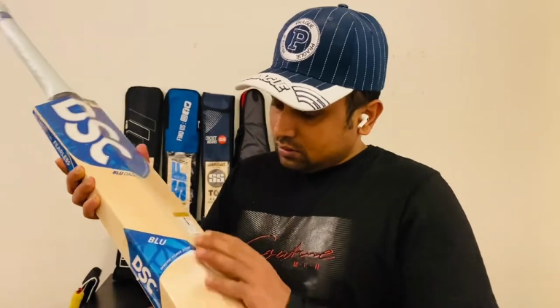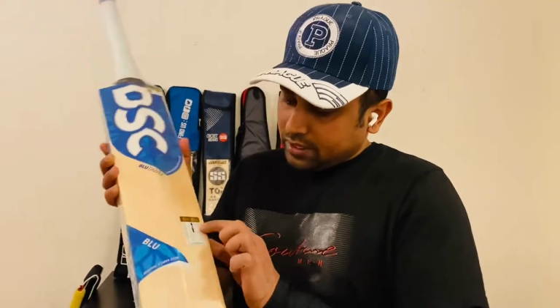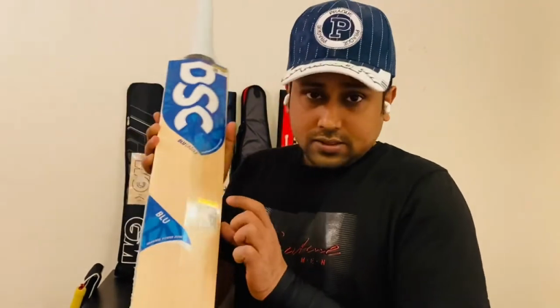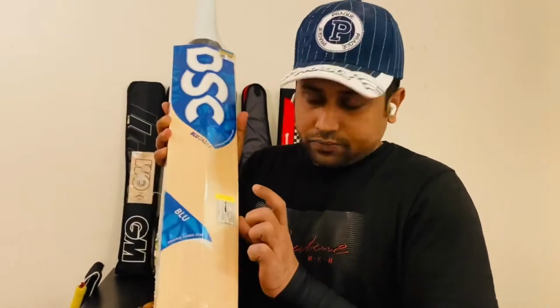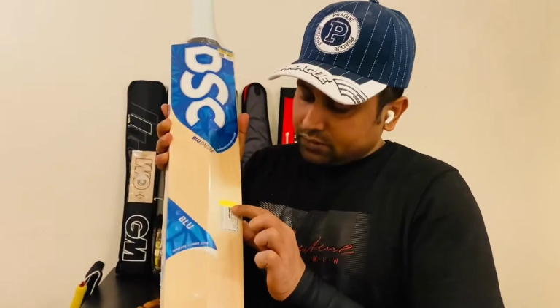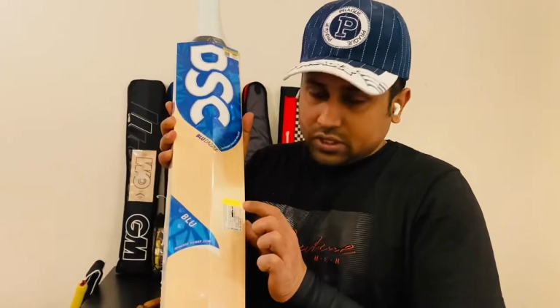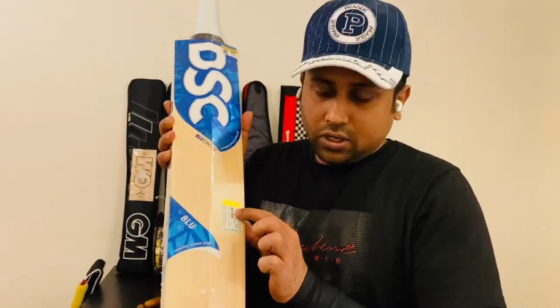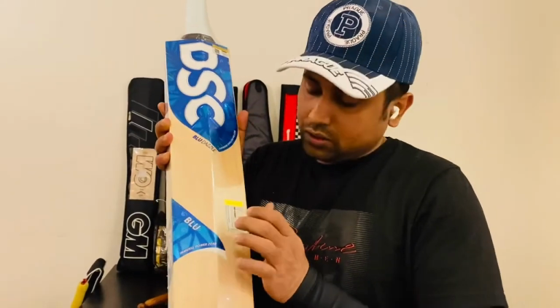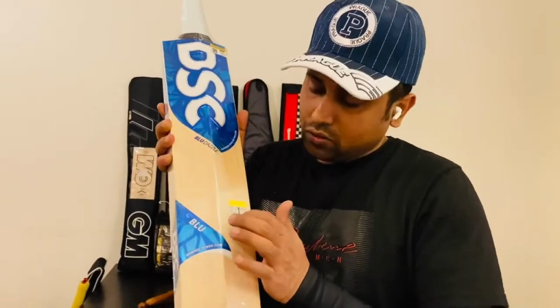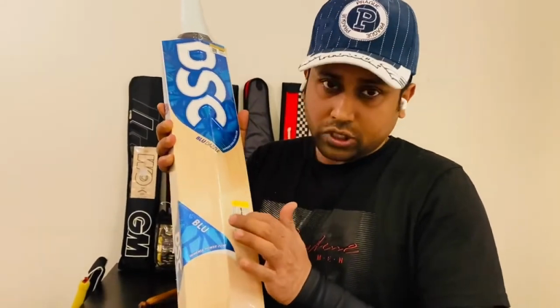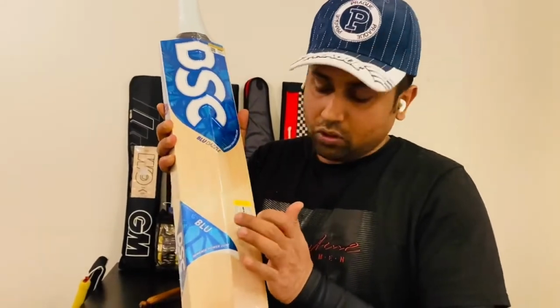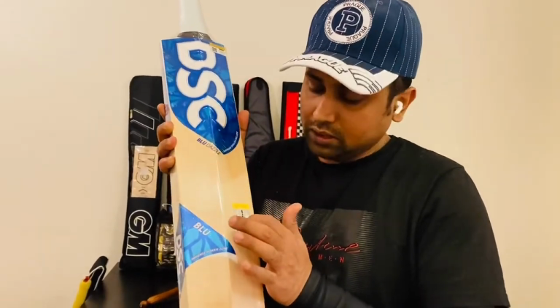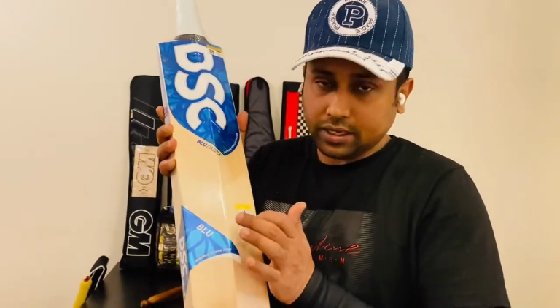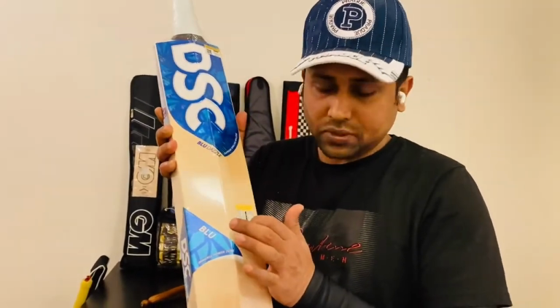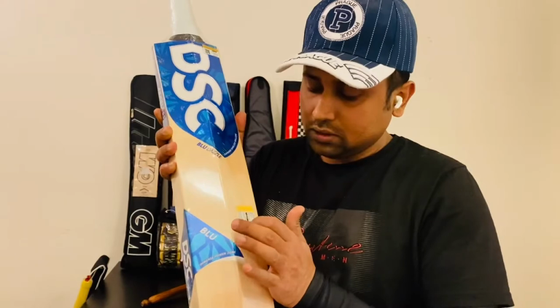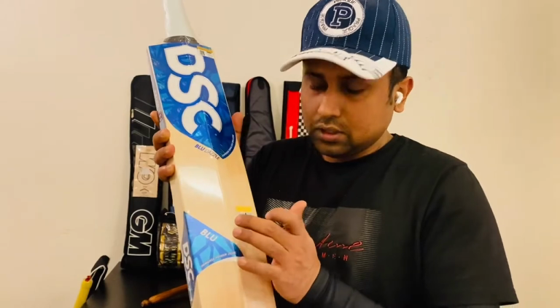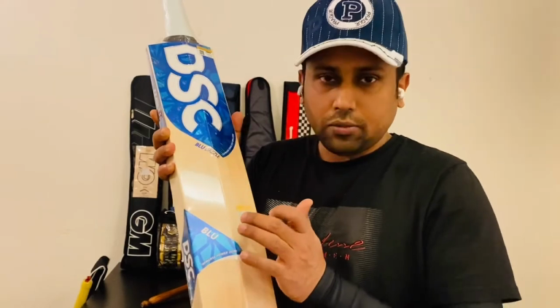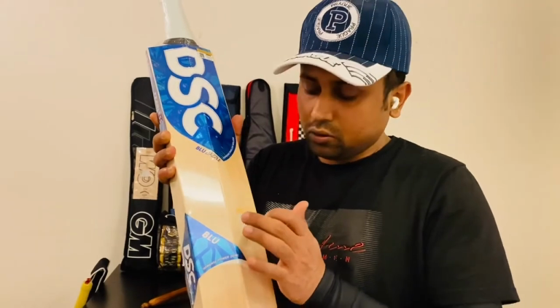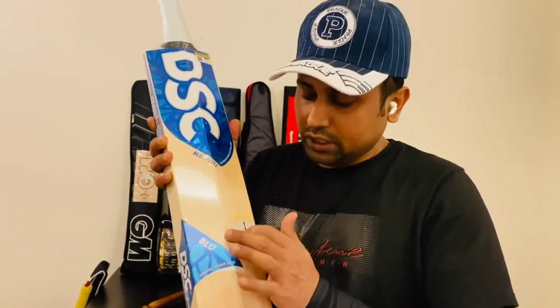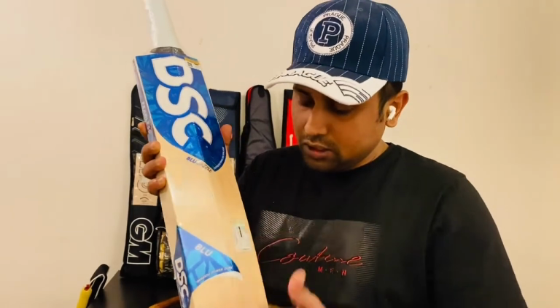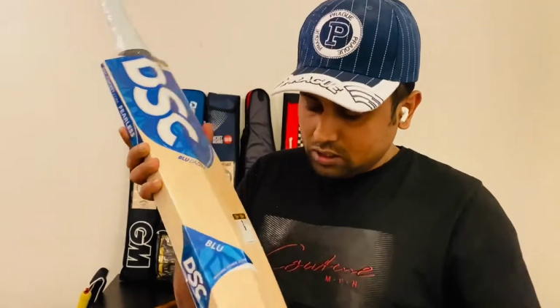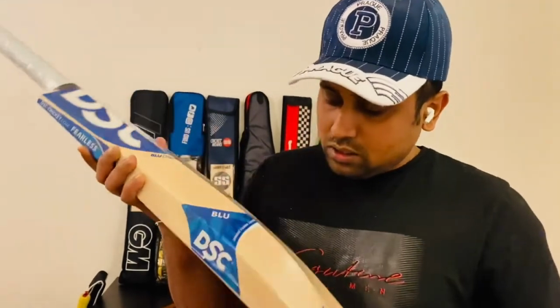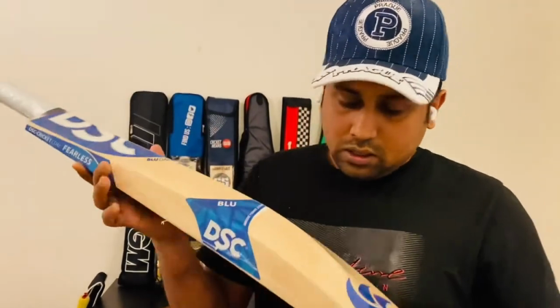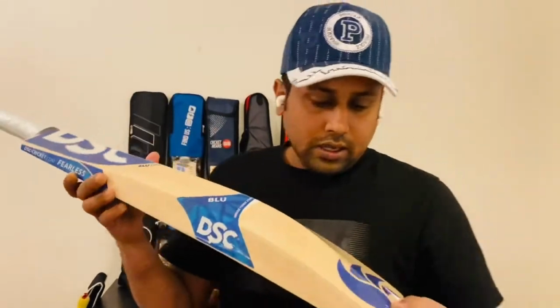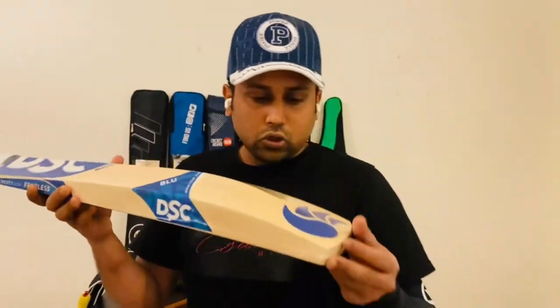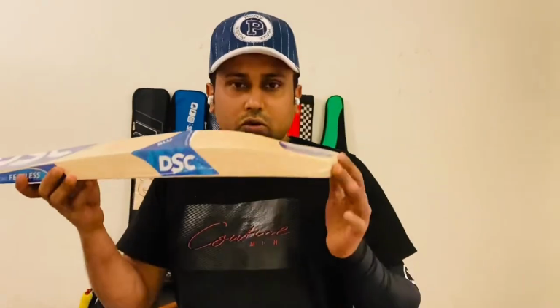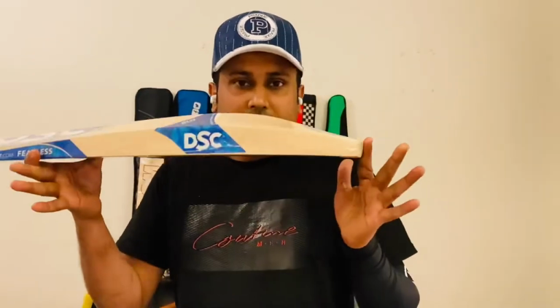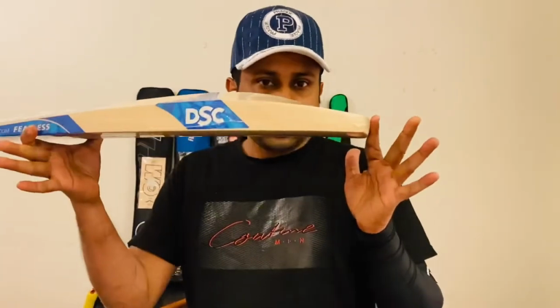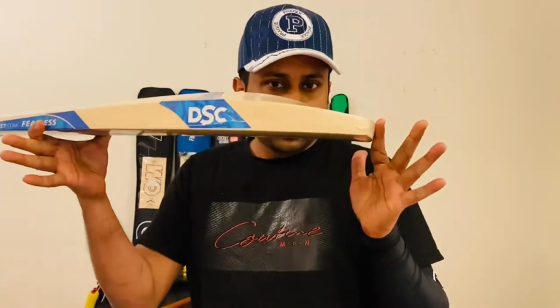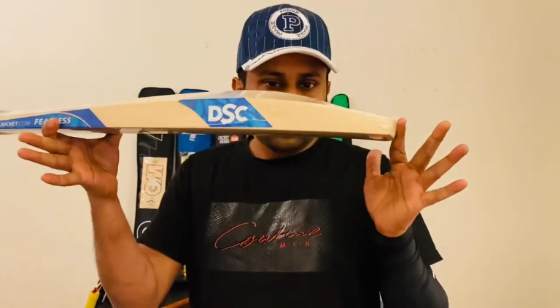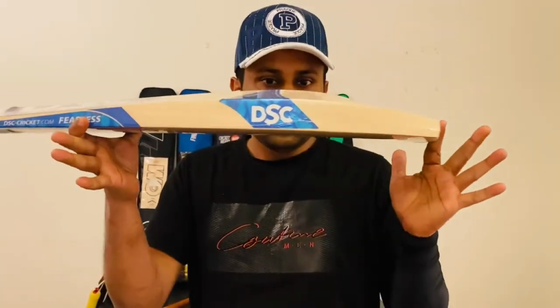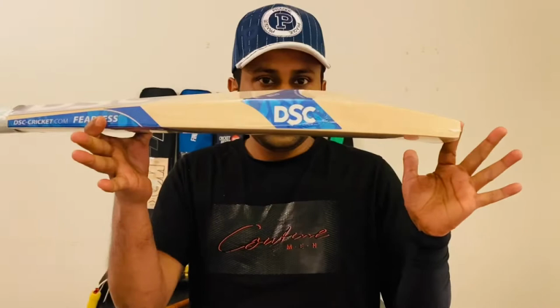Here is a sticker so you can check online. There are apps about originality. I can show you the bat first, like this.